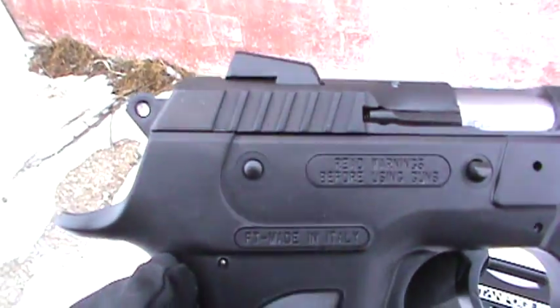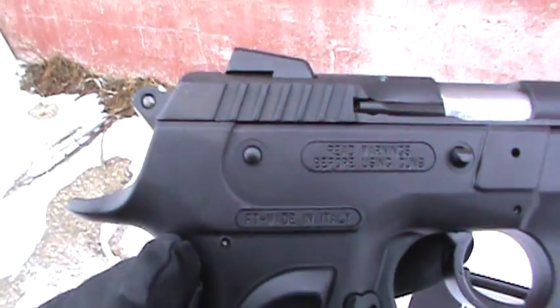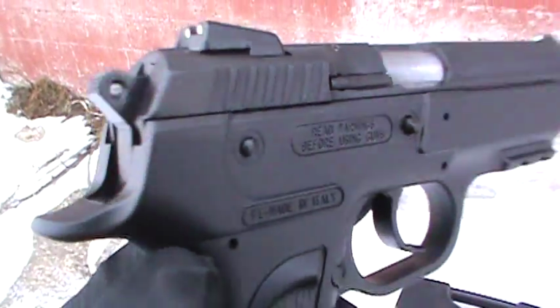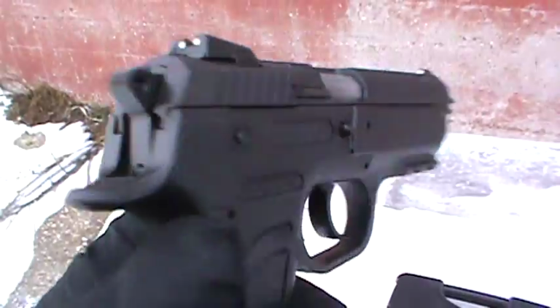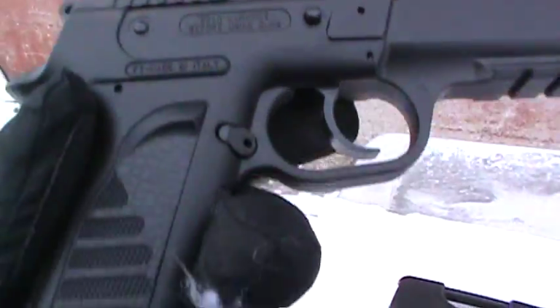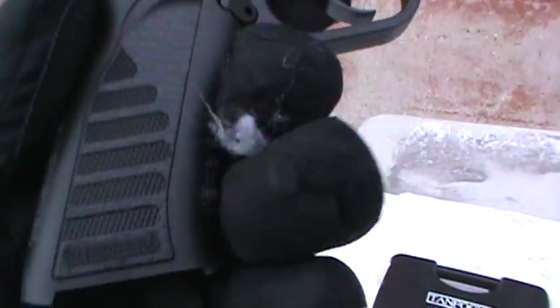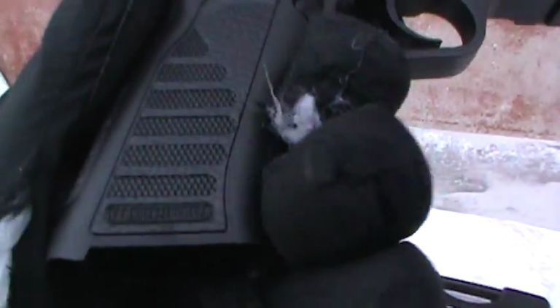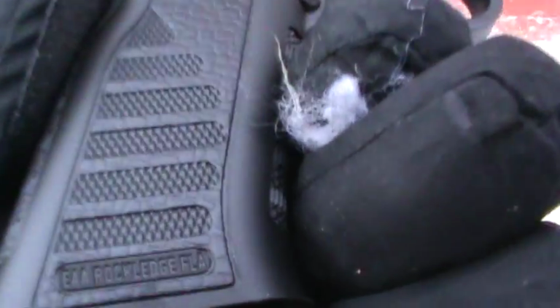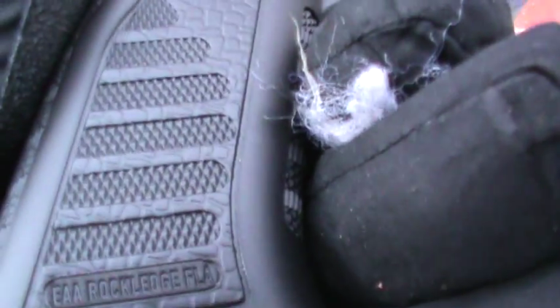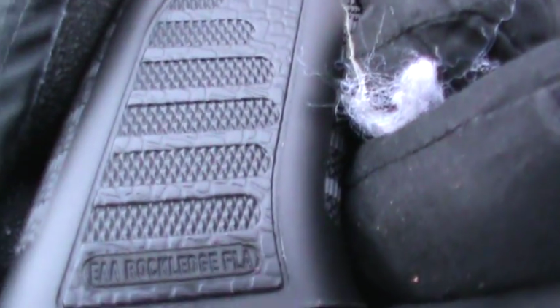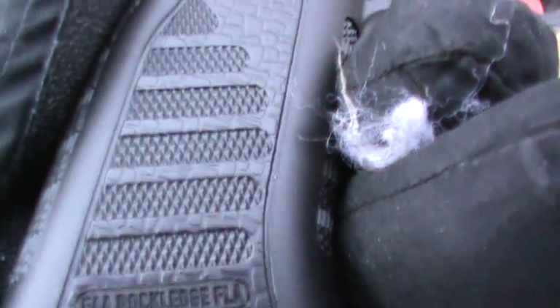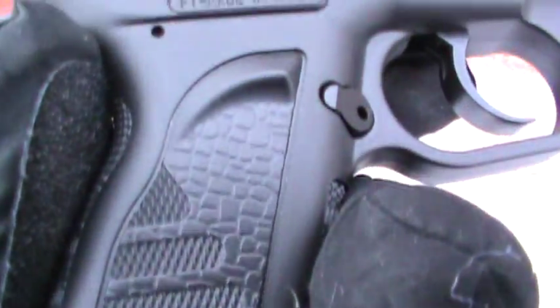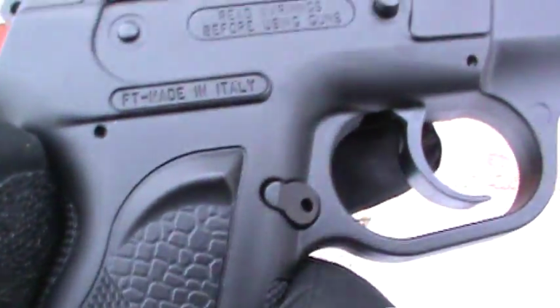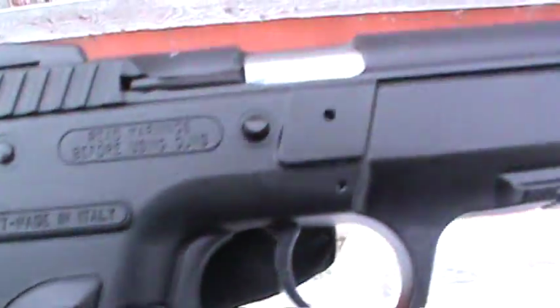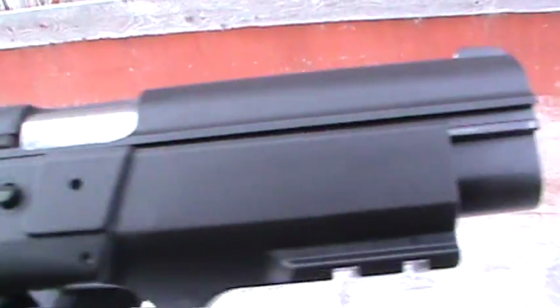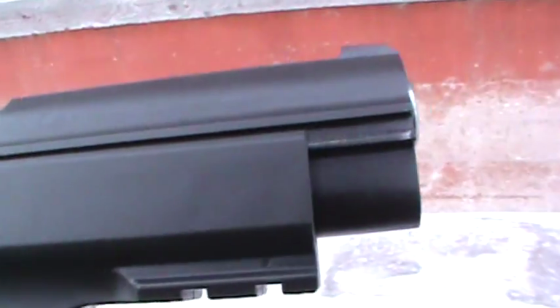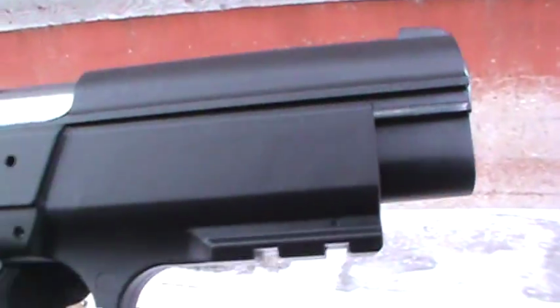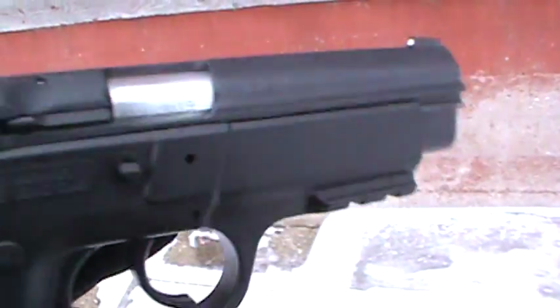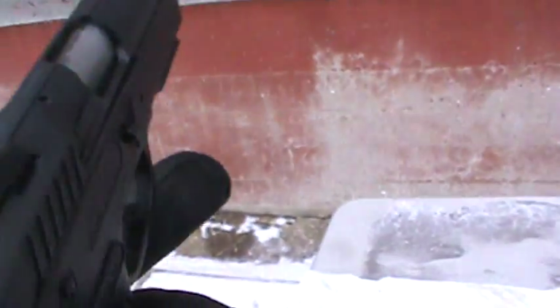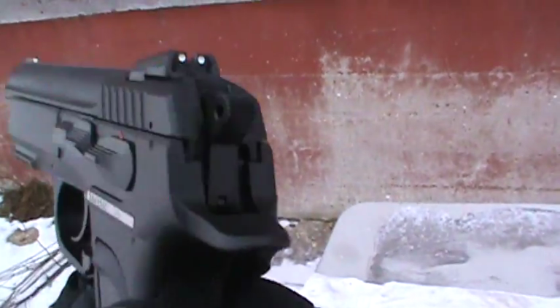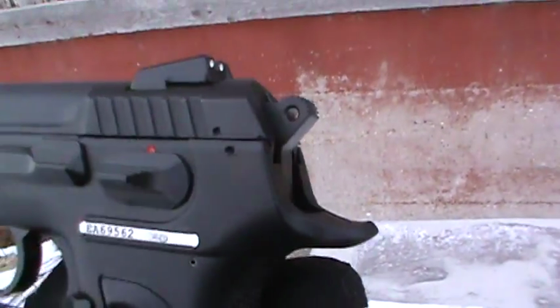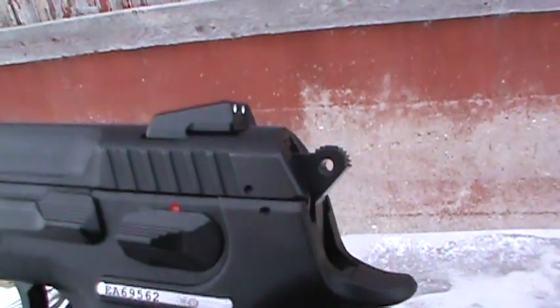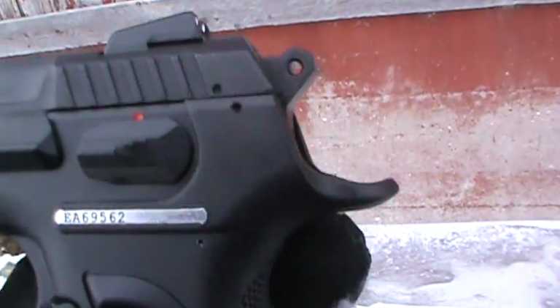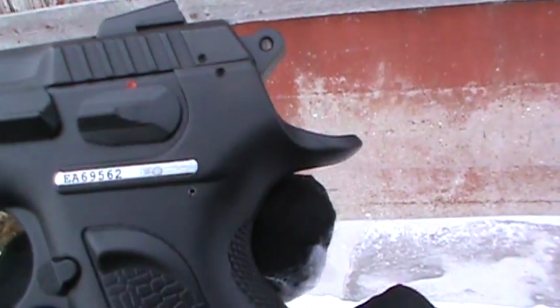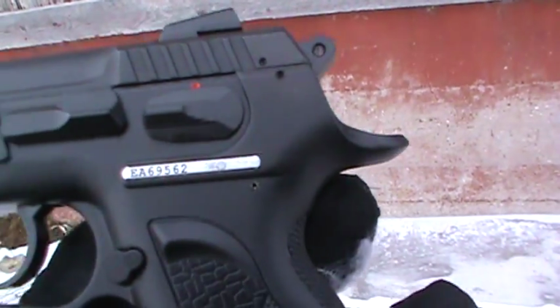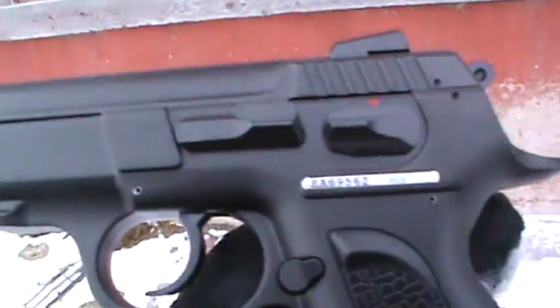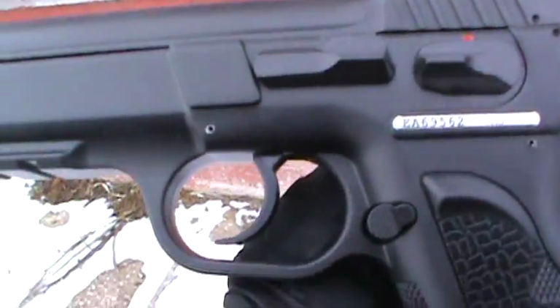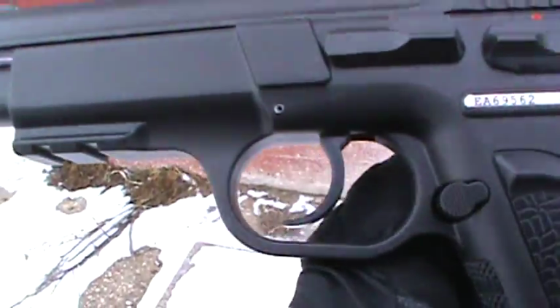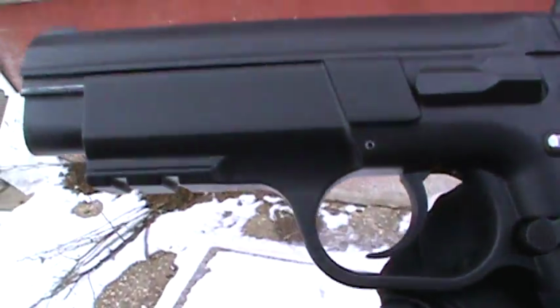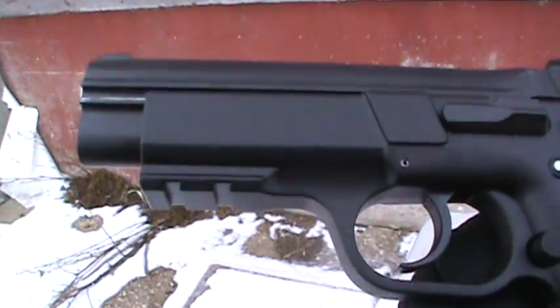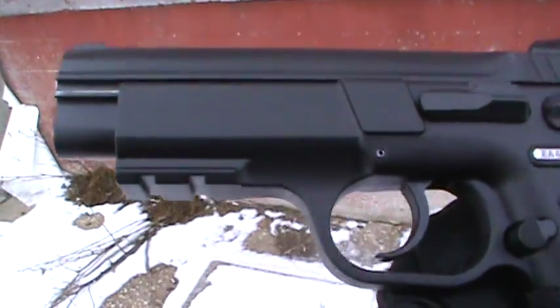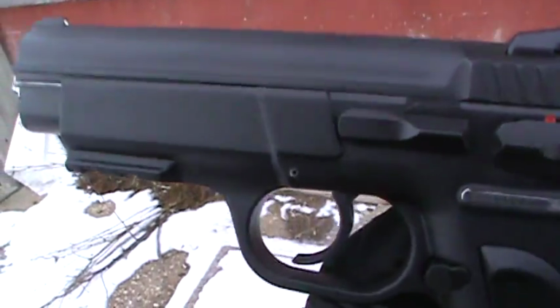Like I said before in my other videos, it's a really beautiful gun. I mean, they really did a nice job on it. The finish is really good. And it's got an external hammer and beaver tail like I like. Rail on the bottom, so.